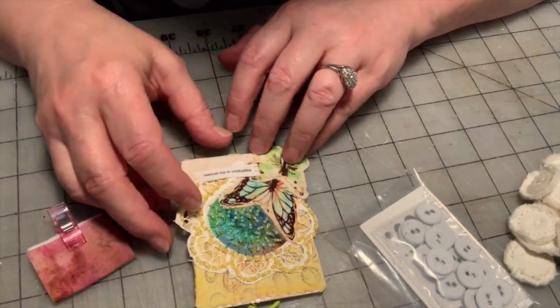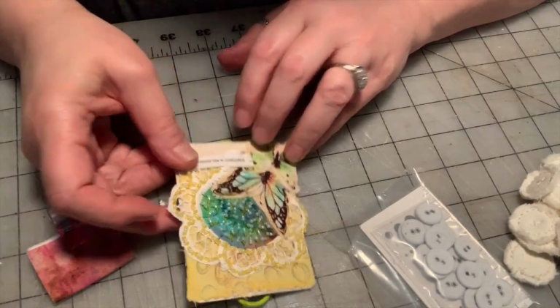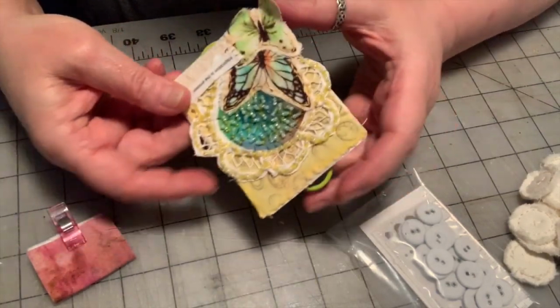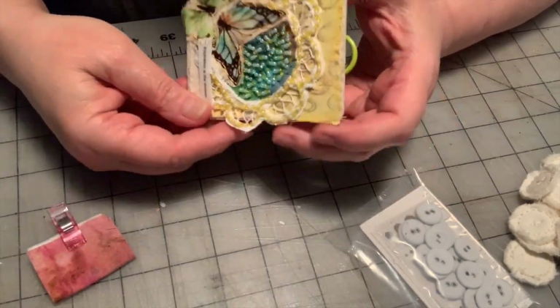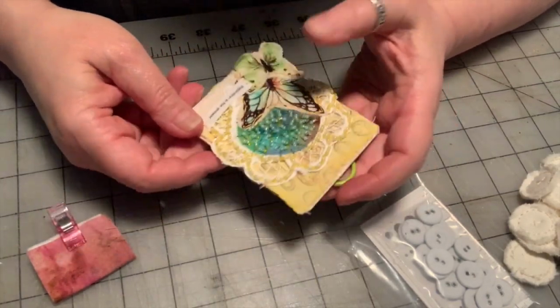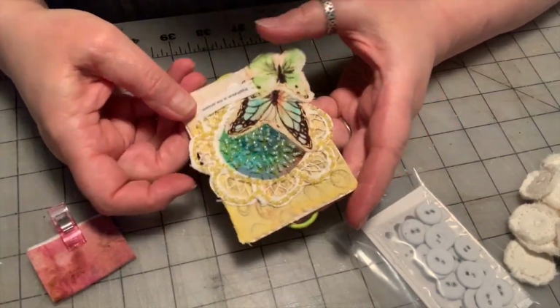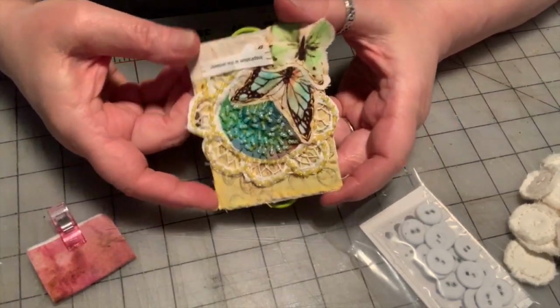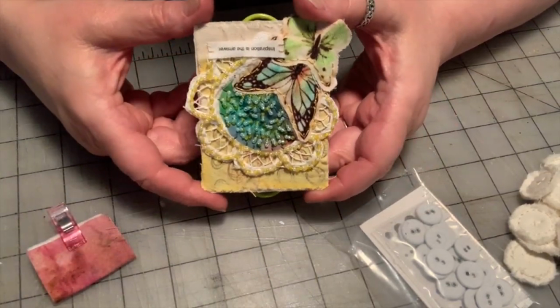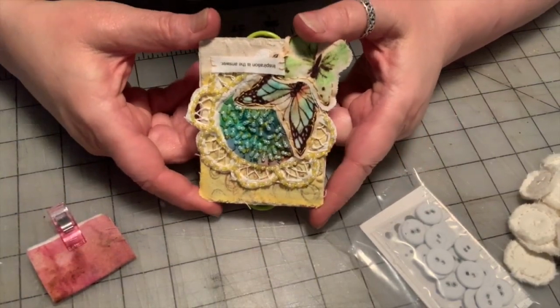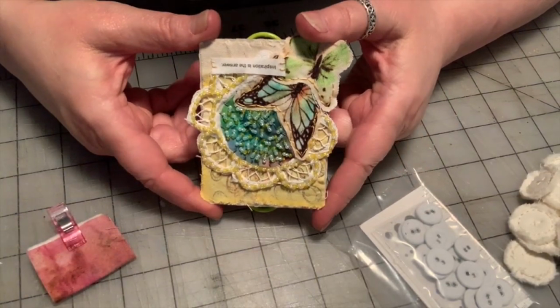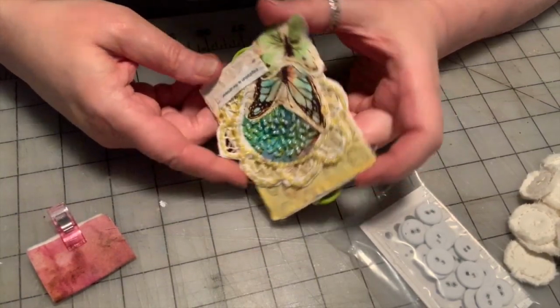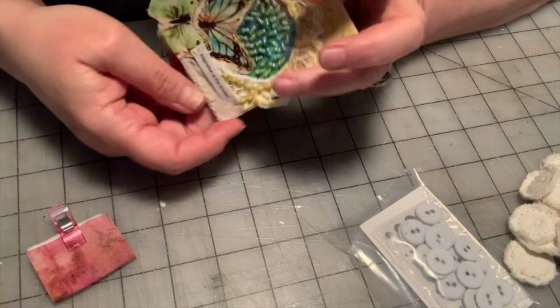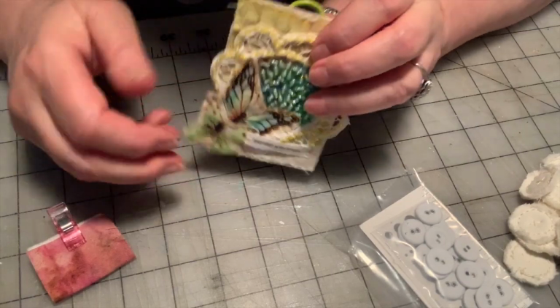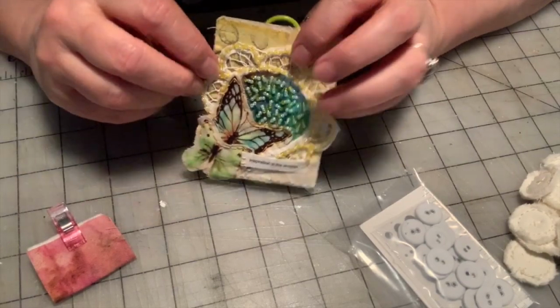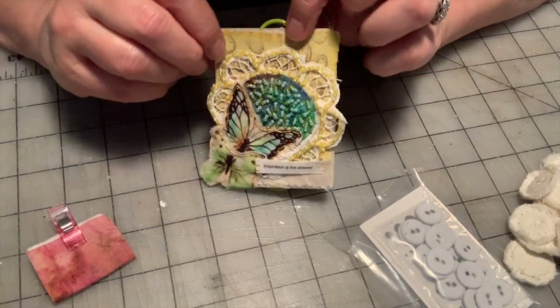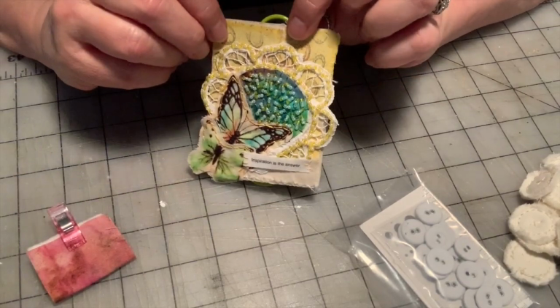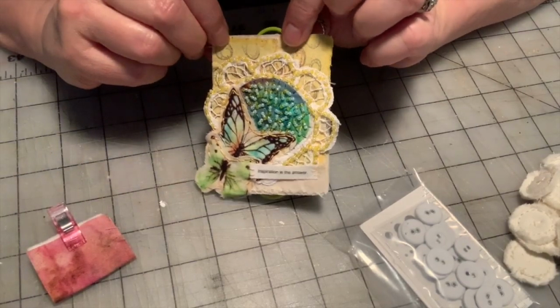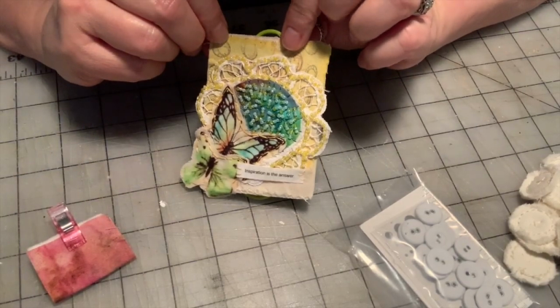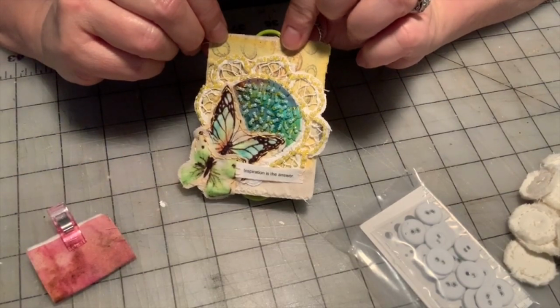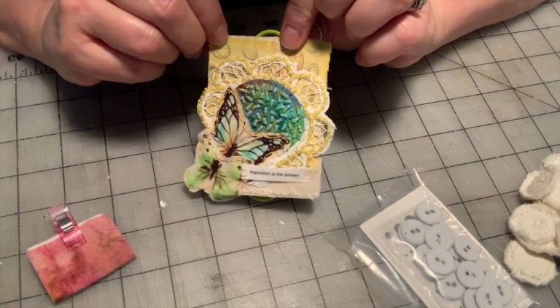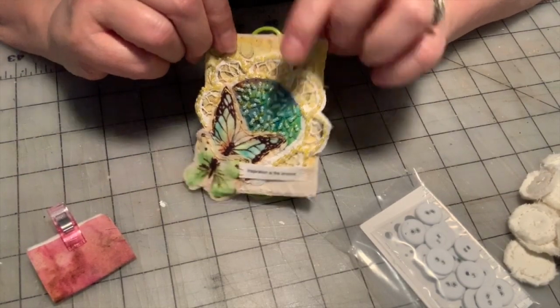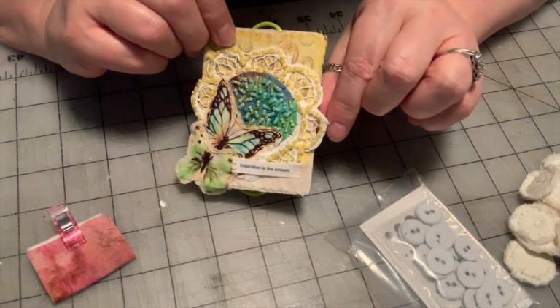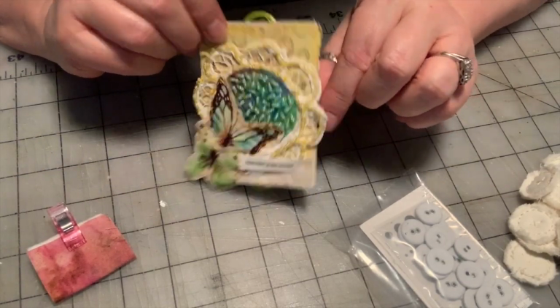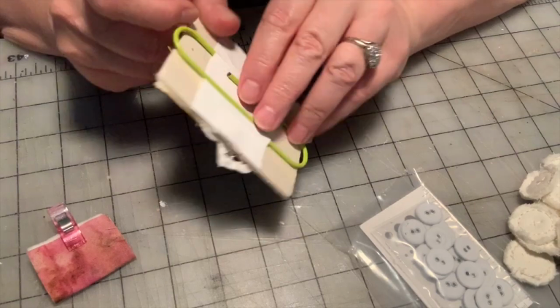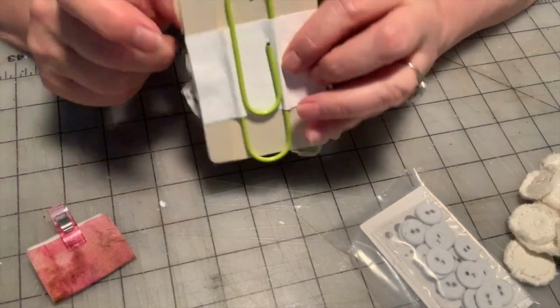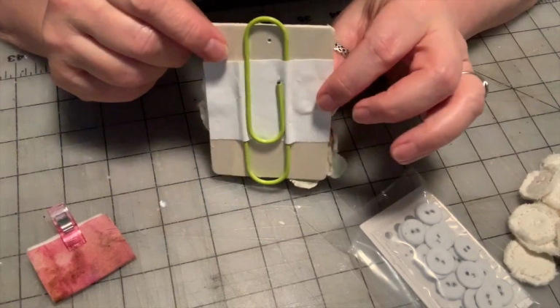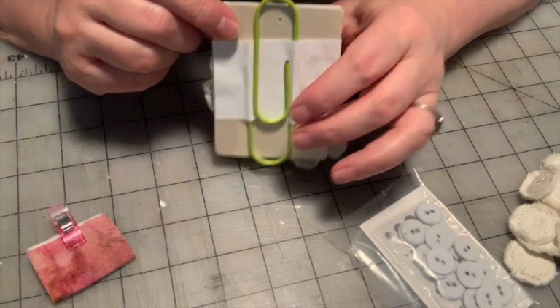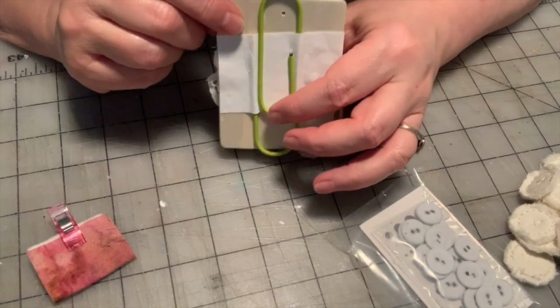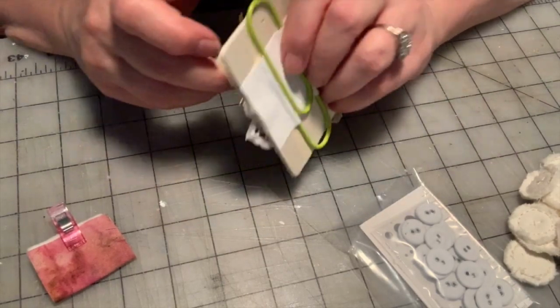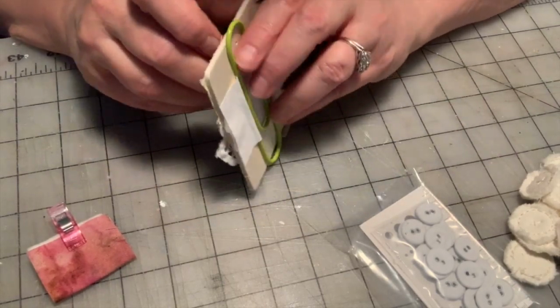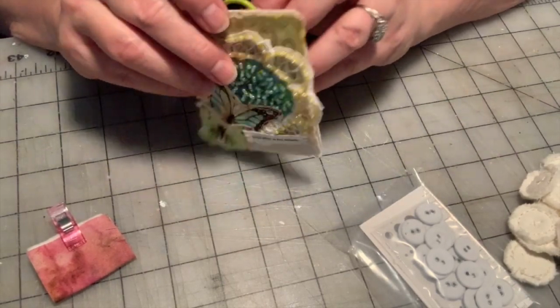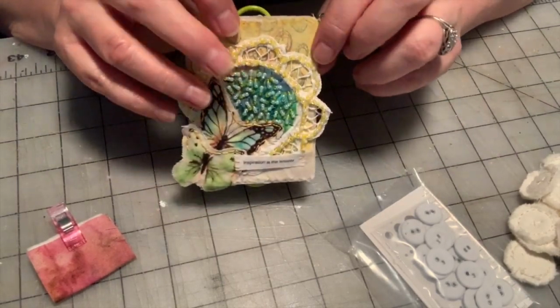In the case of this one, I made it into a paperclip. So I did one of my art paperclips with it, and it's actually — you can clip it to the front of a journal or something.